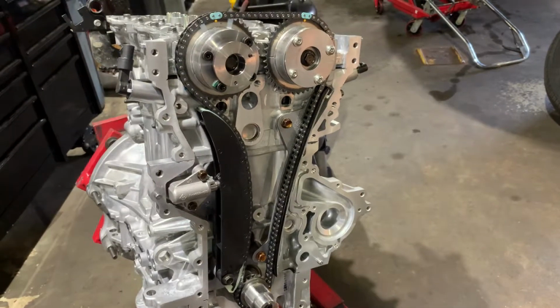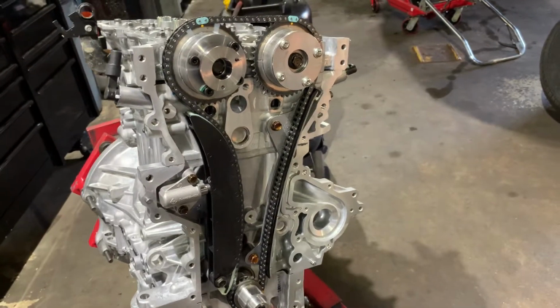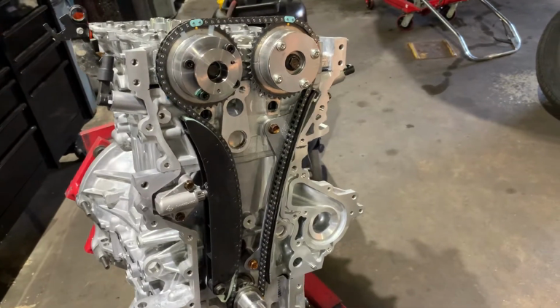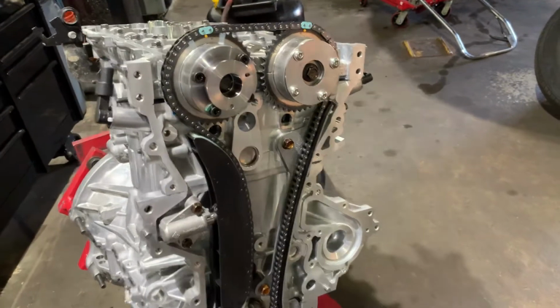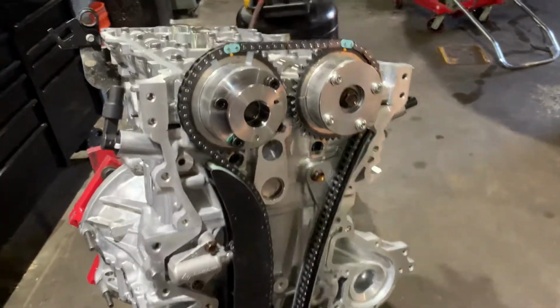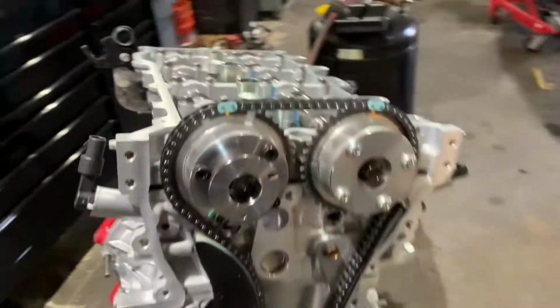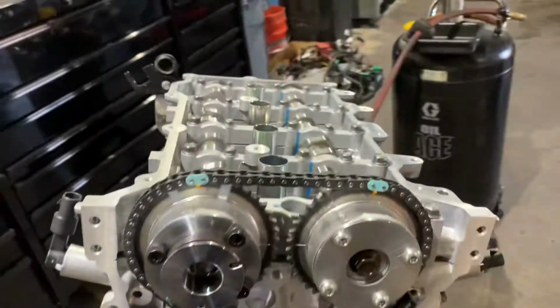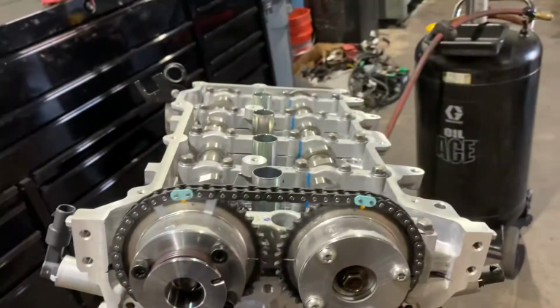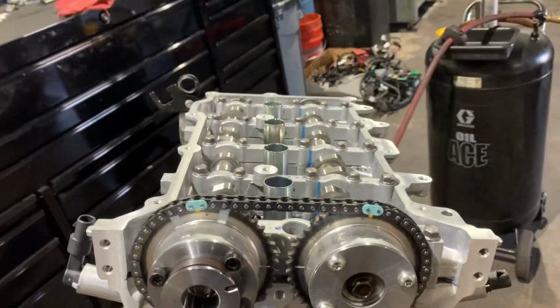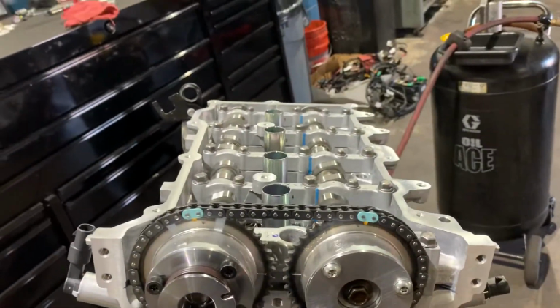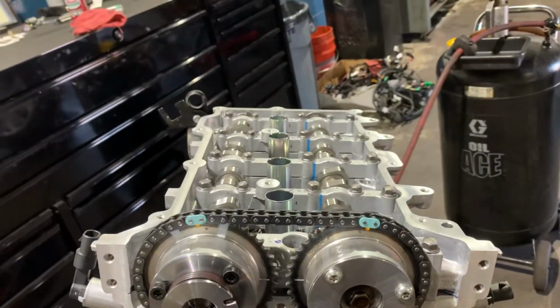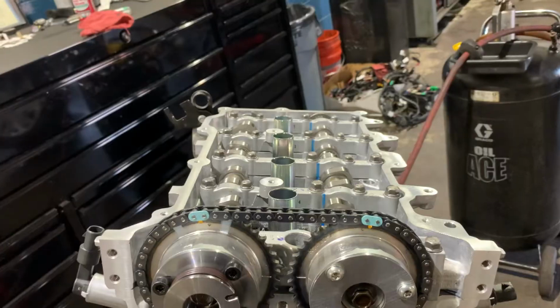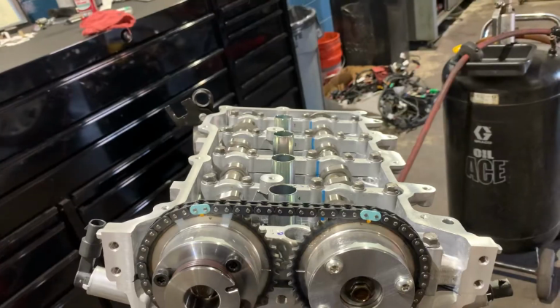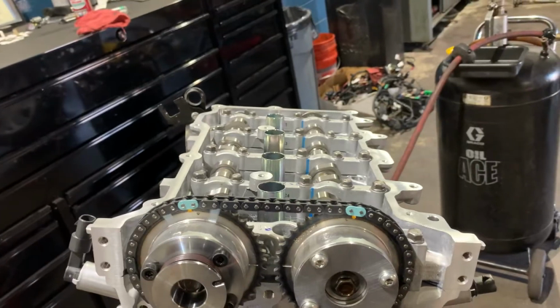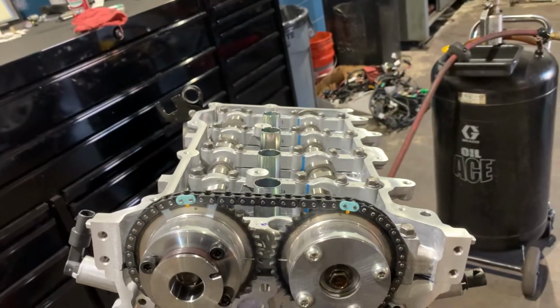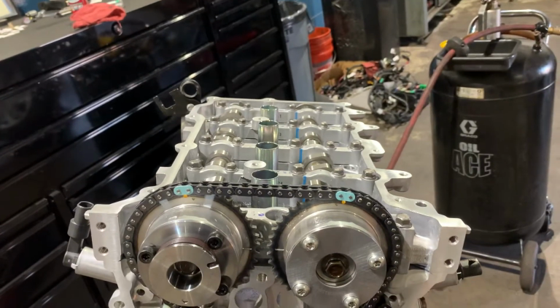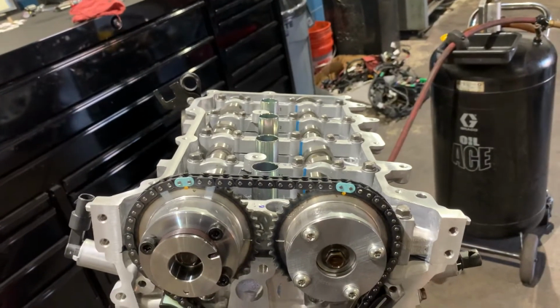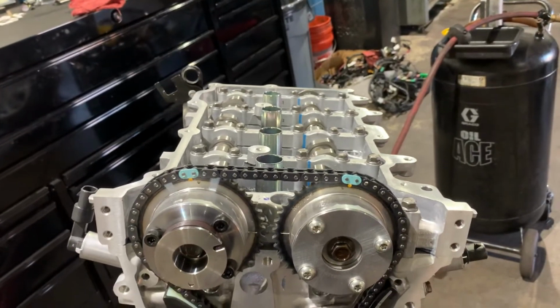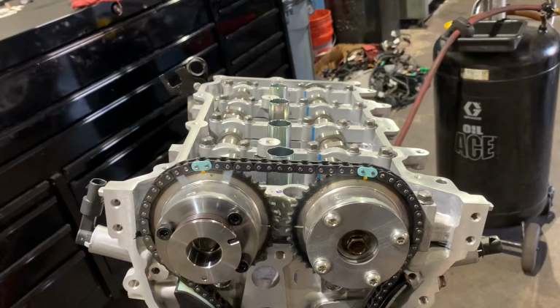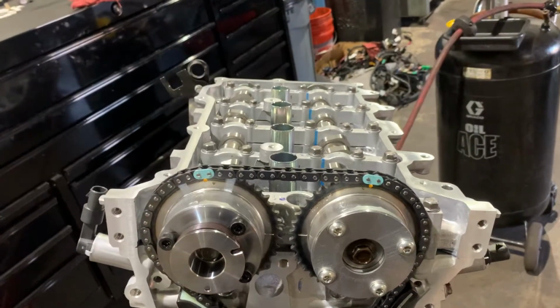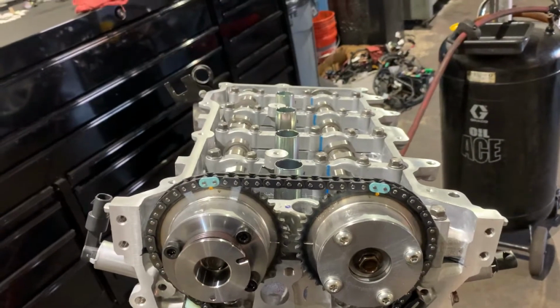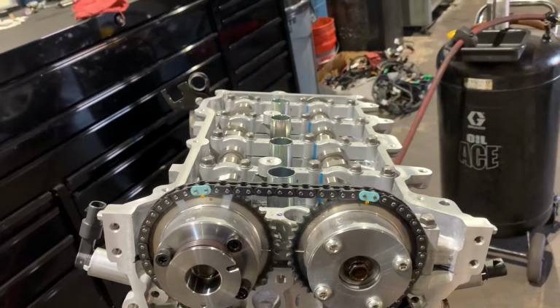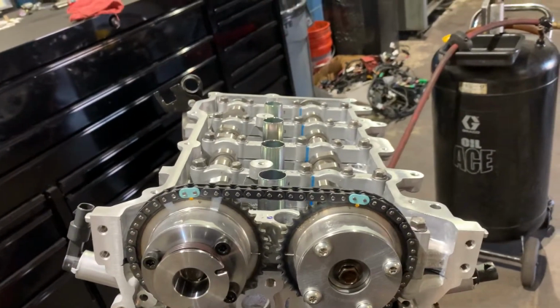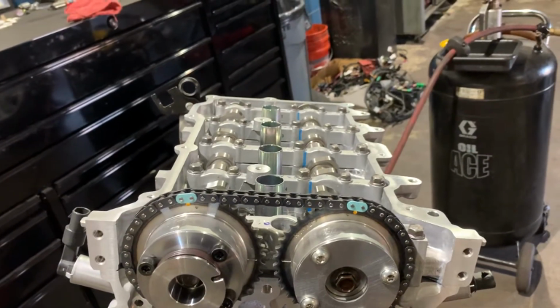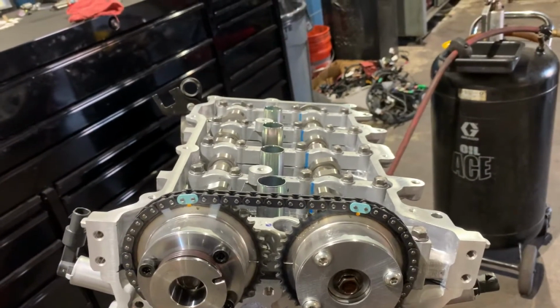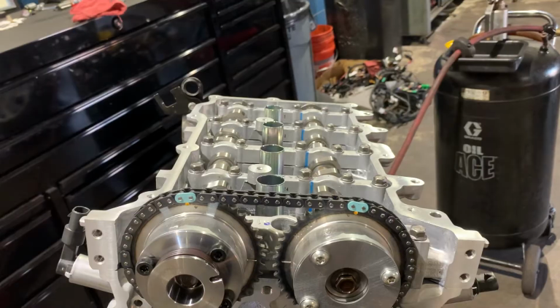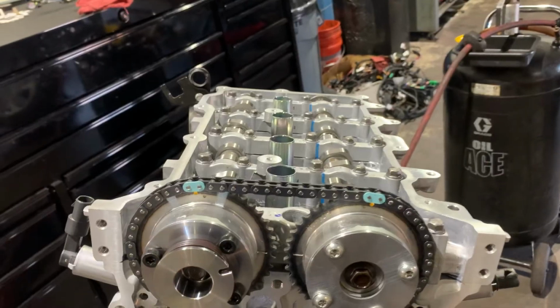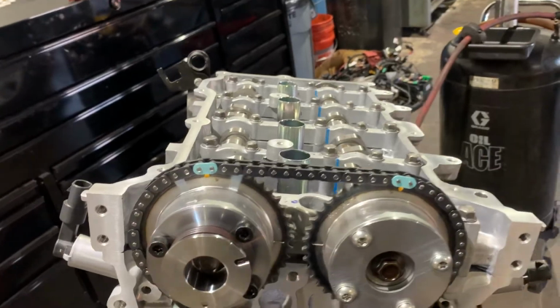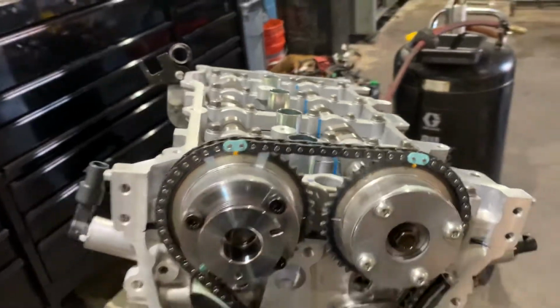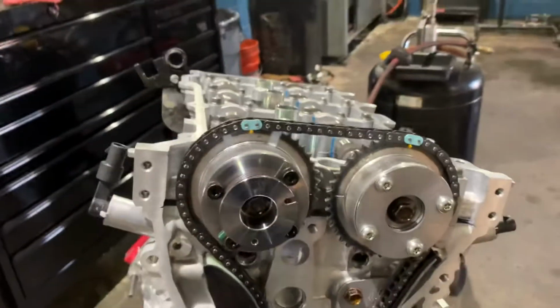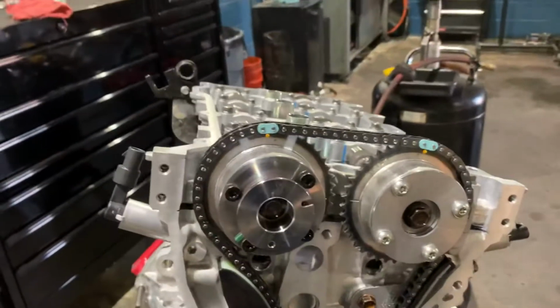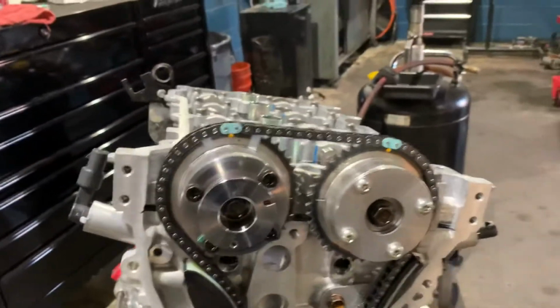Good morning and welcome to S&E's Garage. It's going to be a real quick and easy video on how to time a 1.8 and 2.0 liter NU series Hyundai engine.